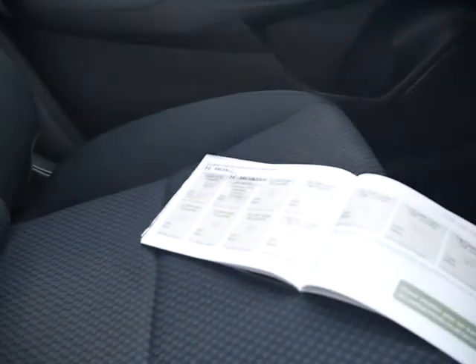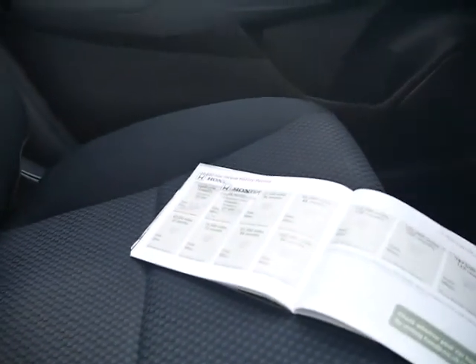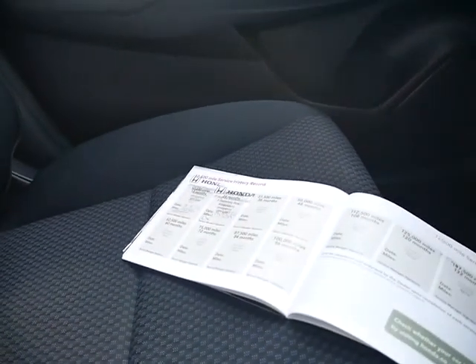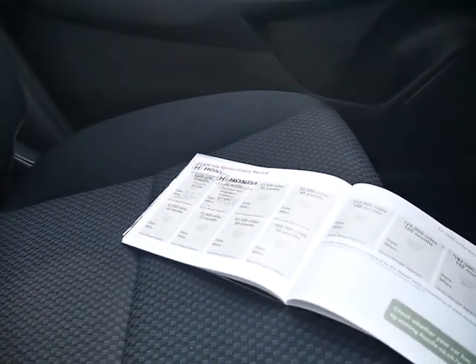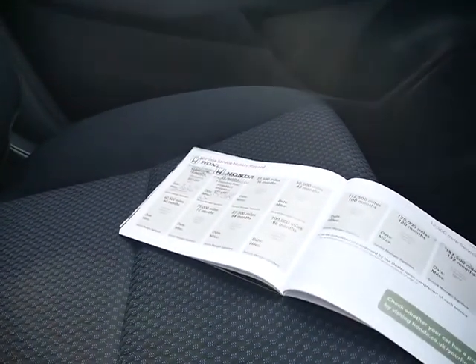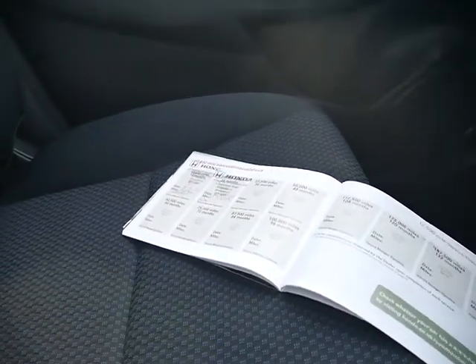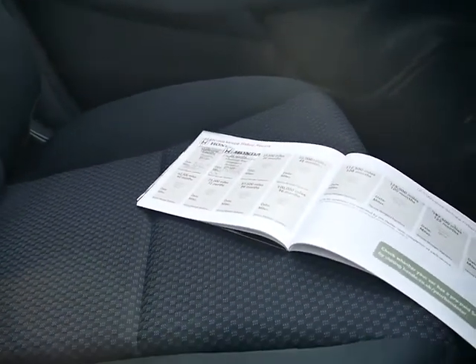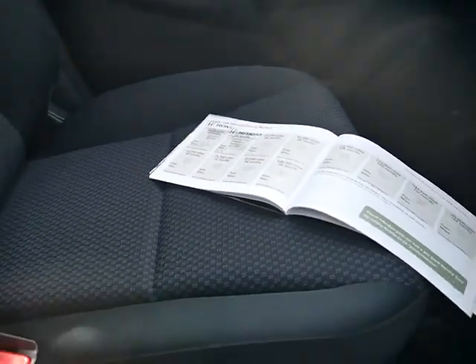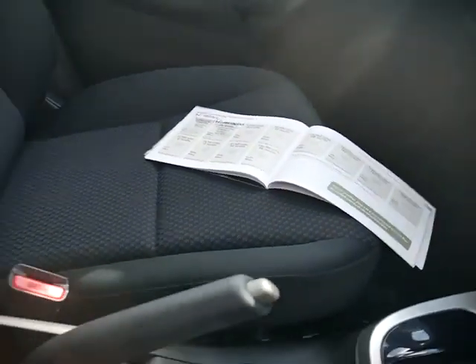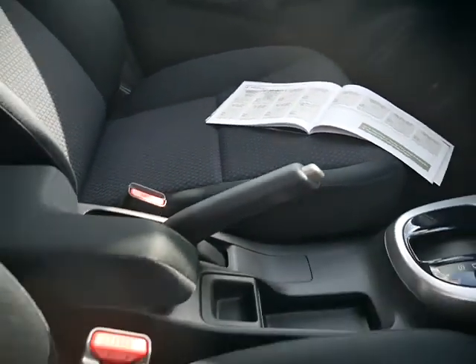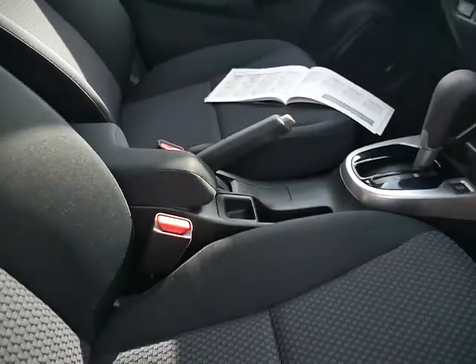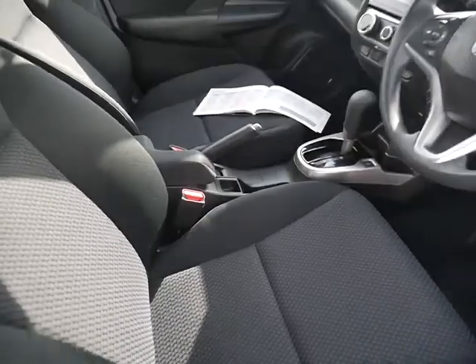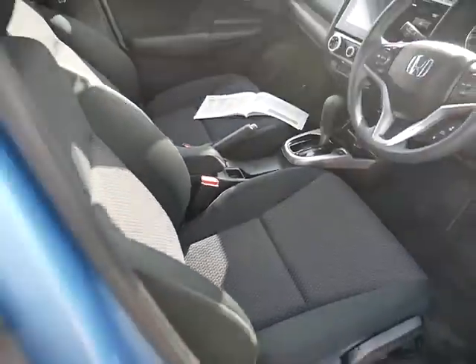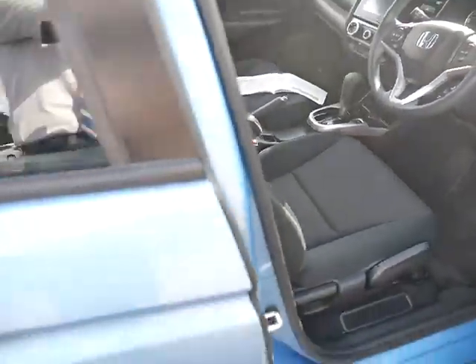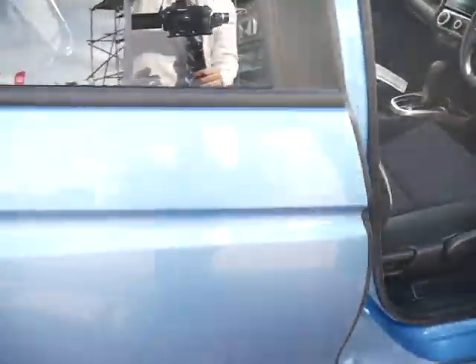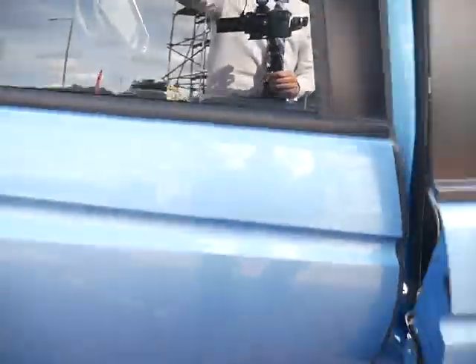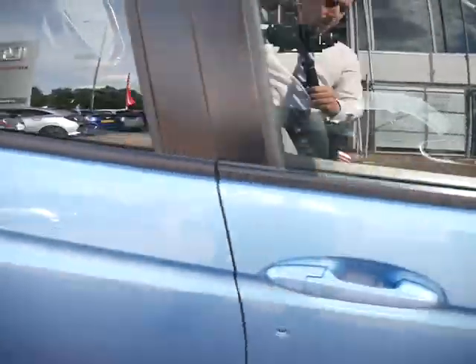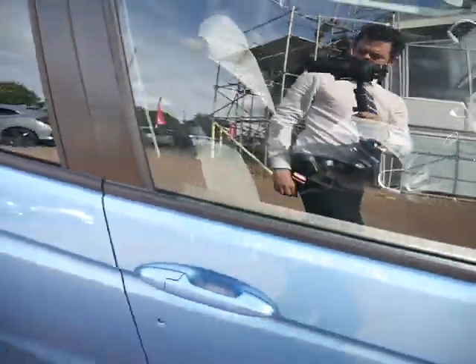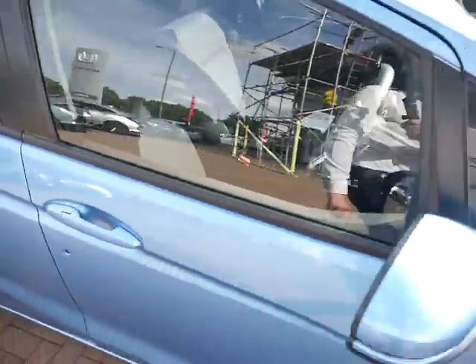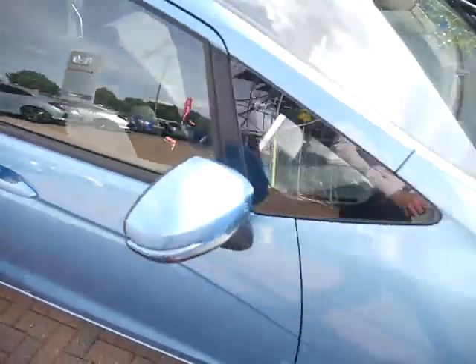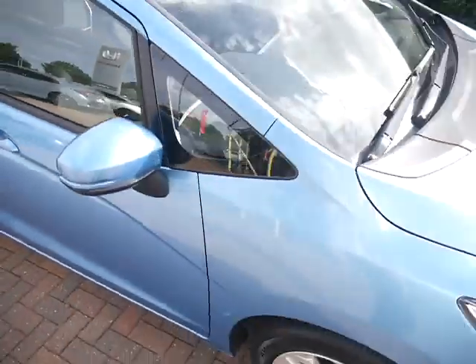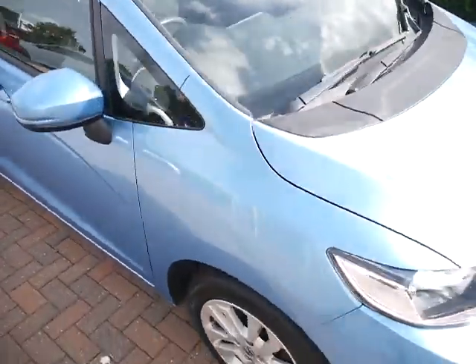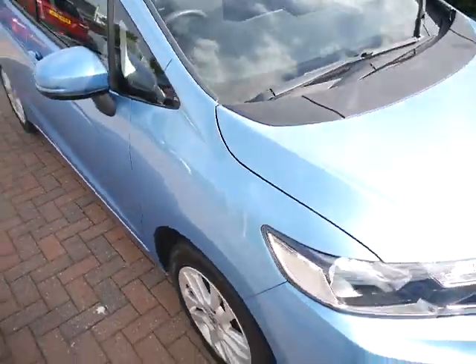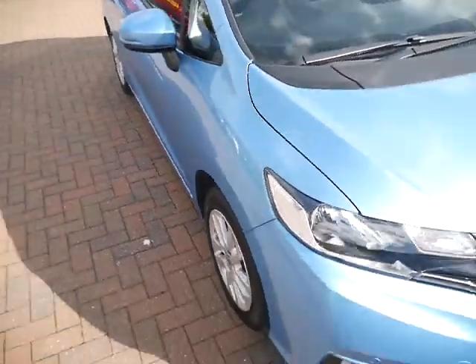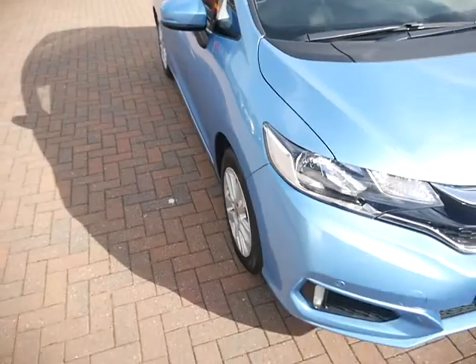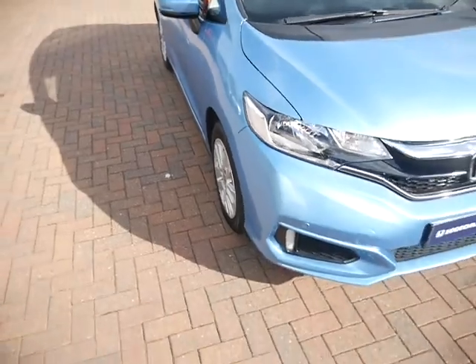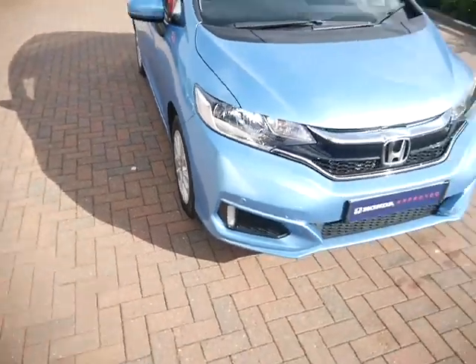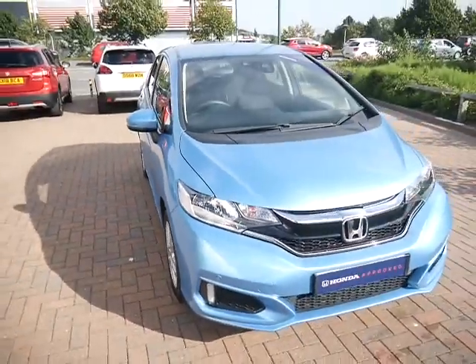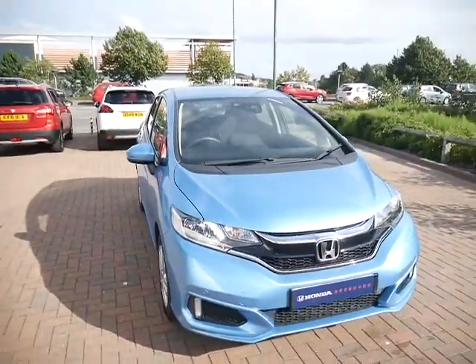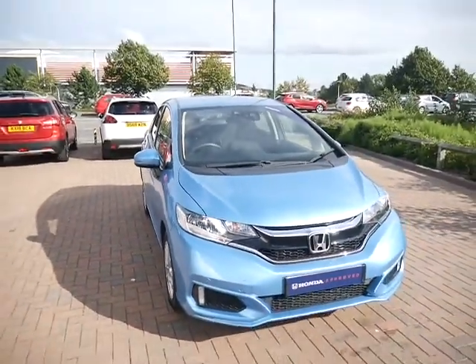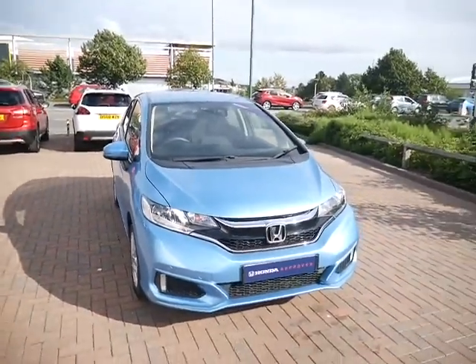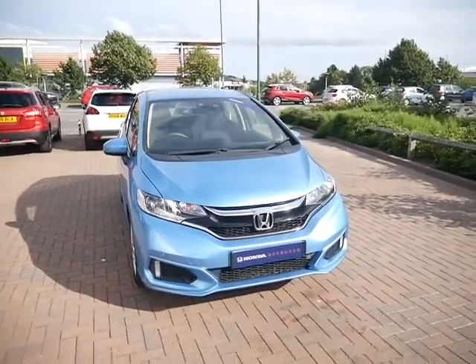Seven inch infotainment system with built-in CD player and digital radio. Over here is an up-to-date service book and the car will come with two keys. This car was registered in September 2018, so it will come with Honda's 12 month approved warranty.